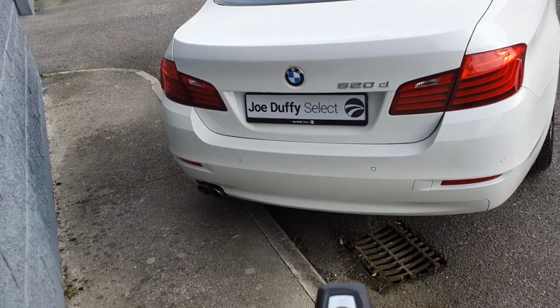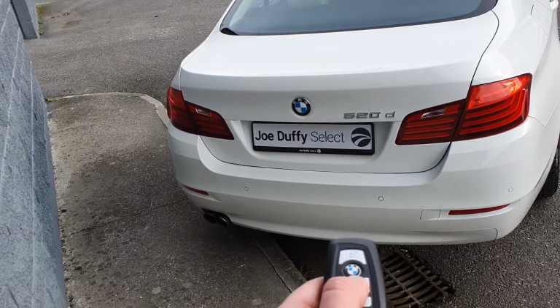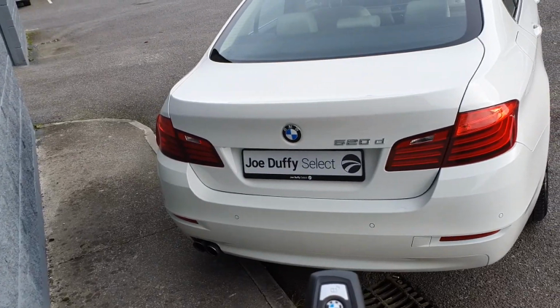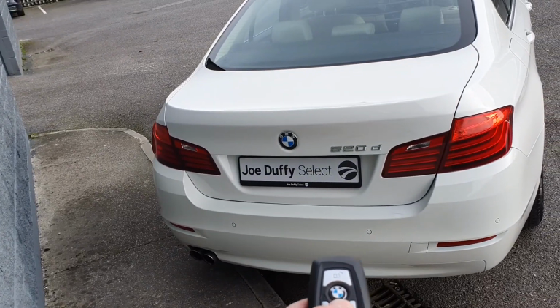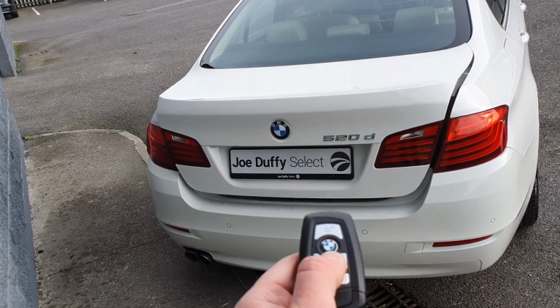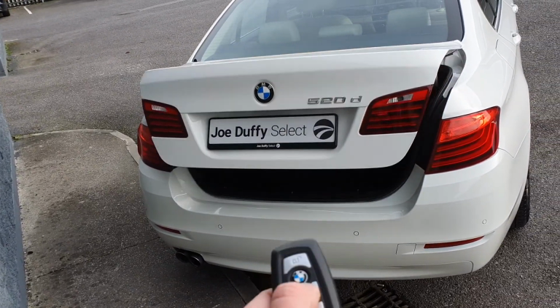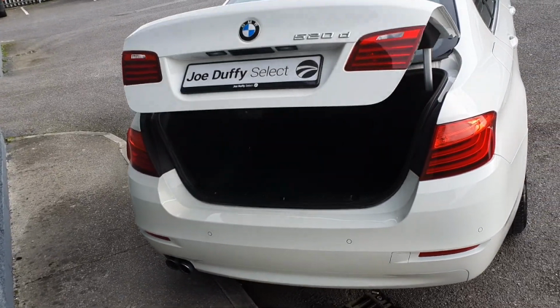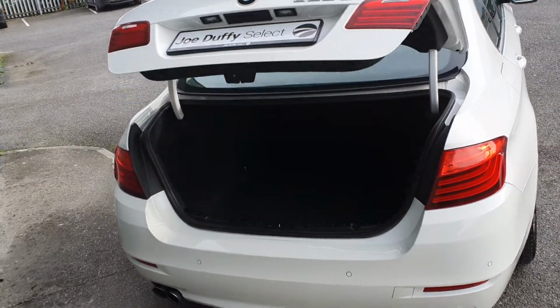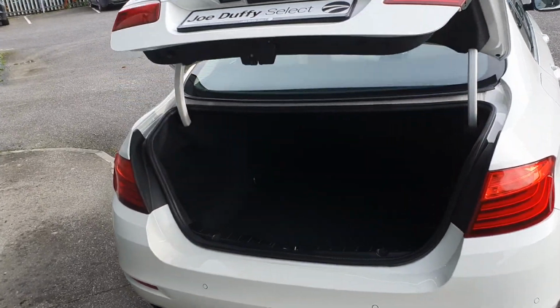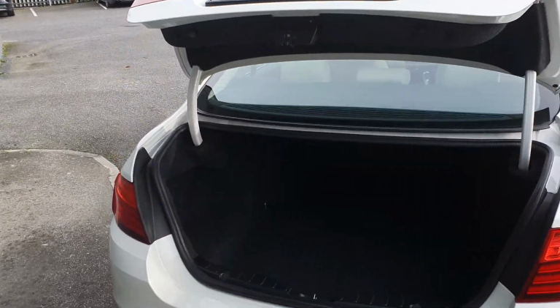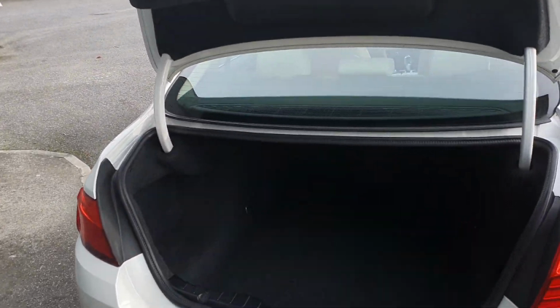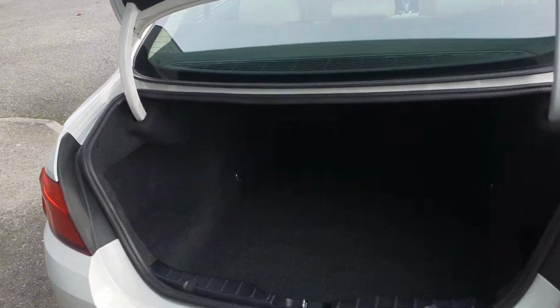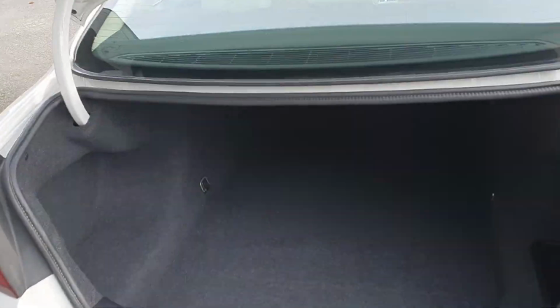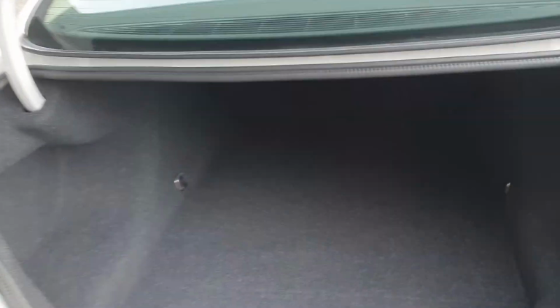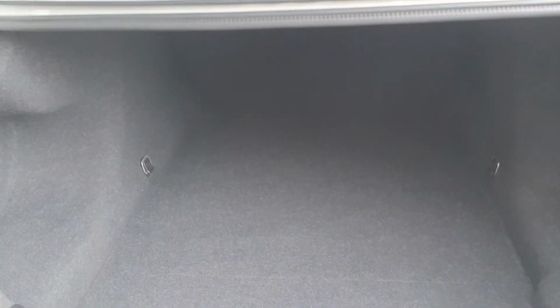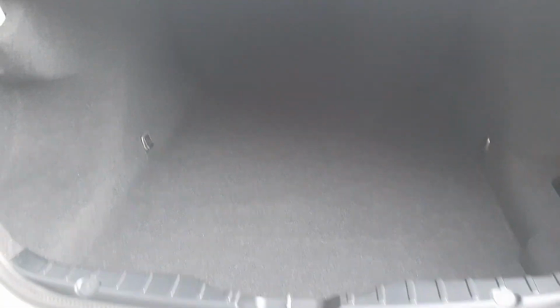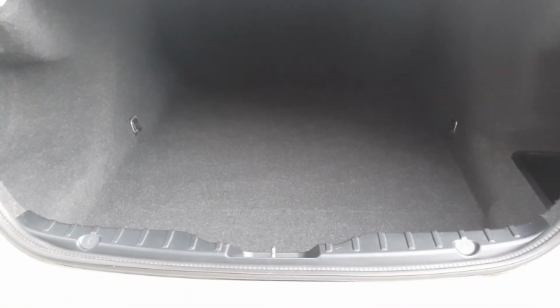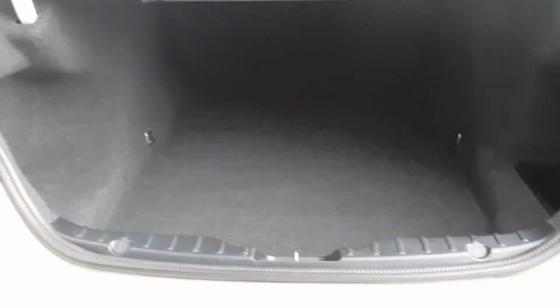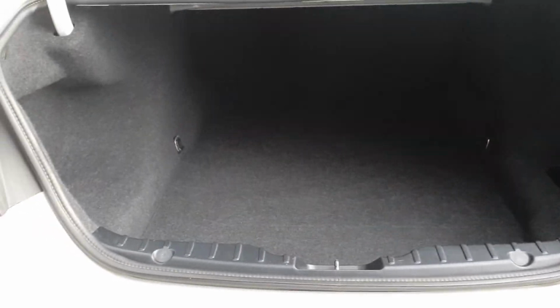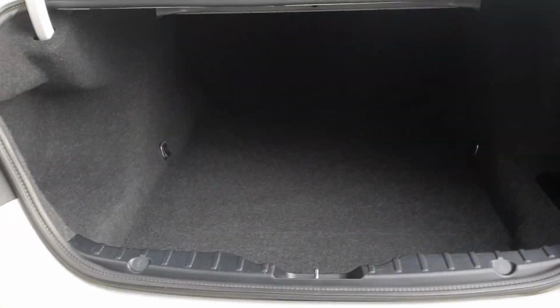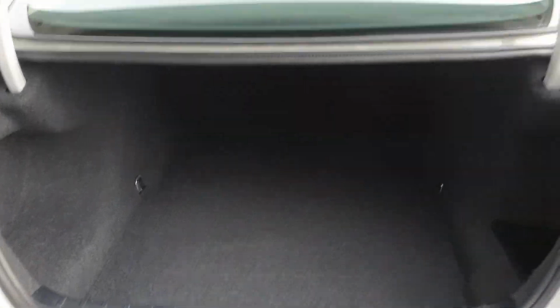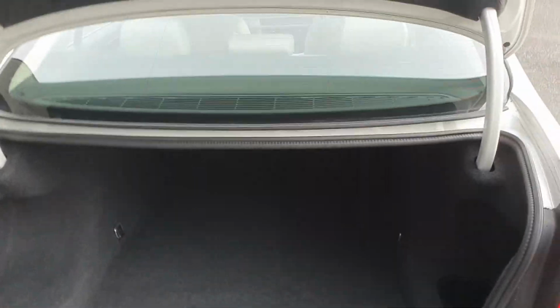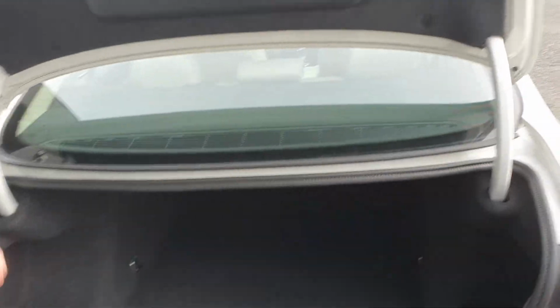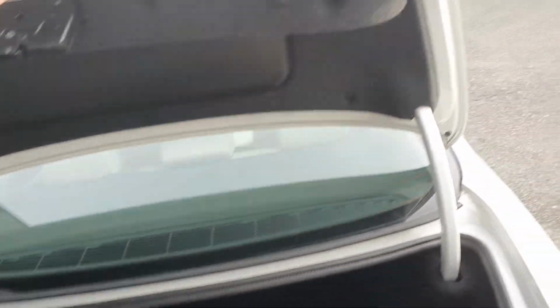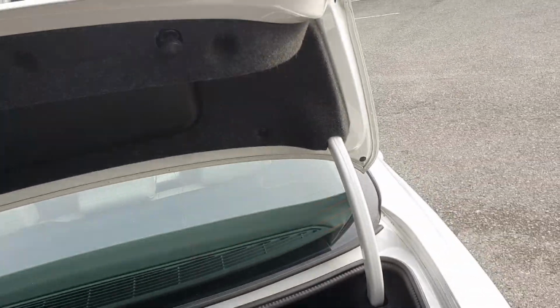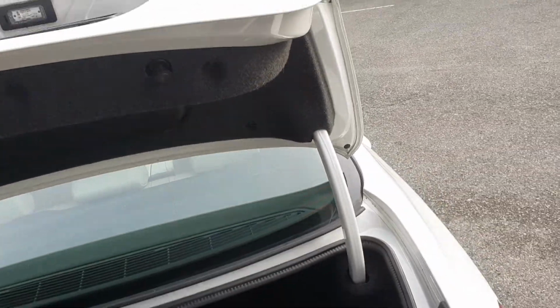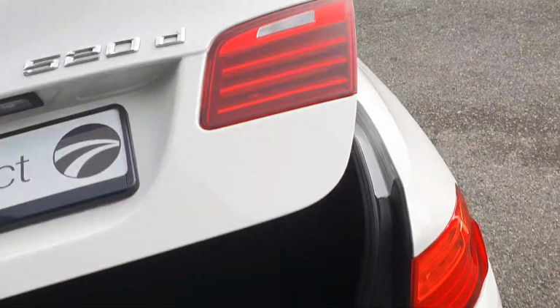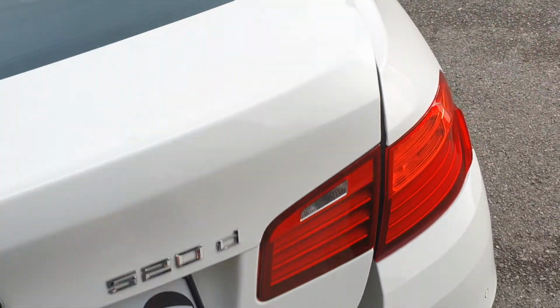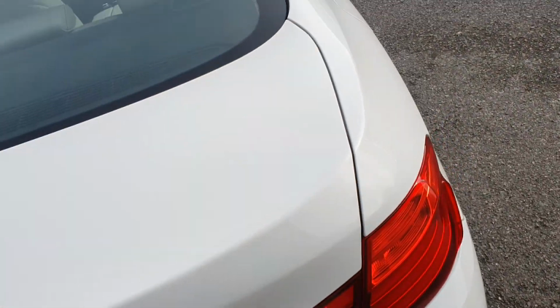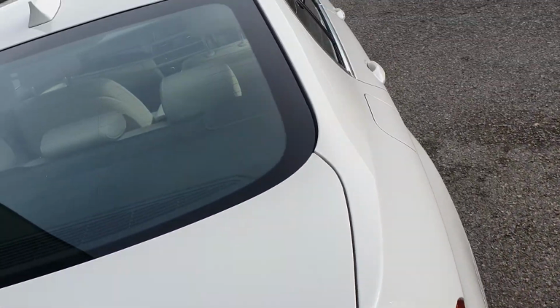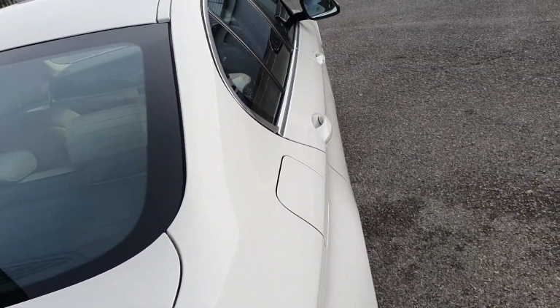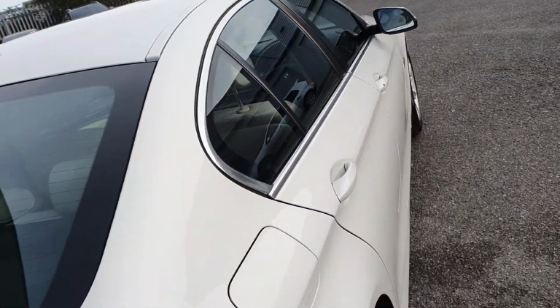You also have an automatic opening boot via the boot button here. It's a large boot for this long 5 Series, and it comes in a stunning ice white colour.